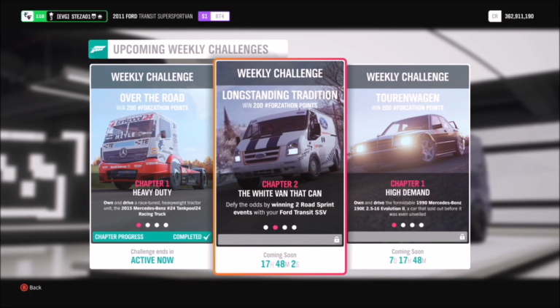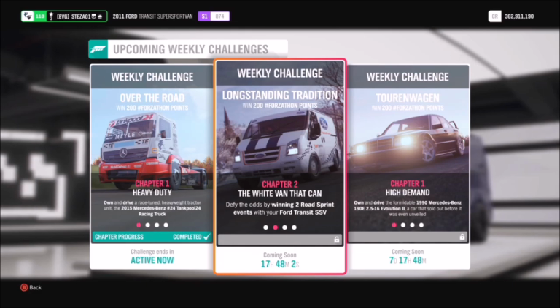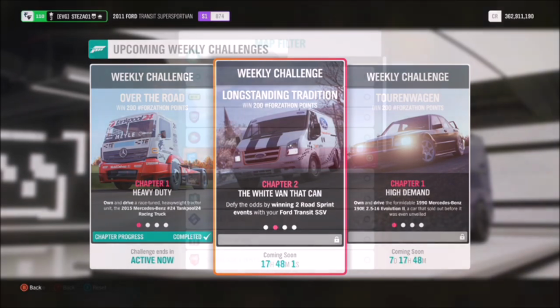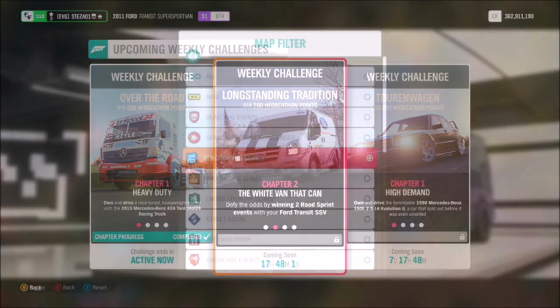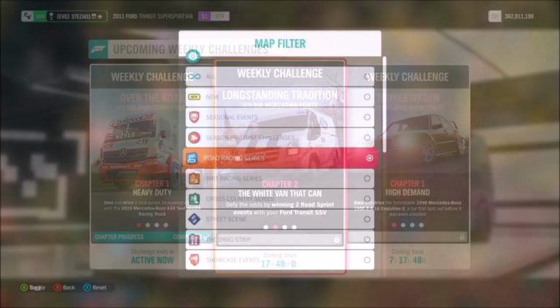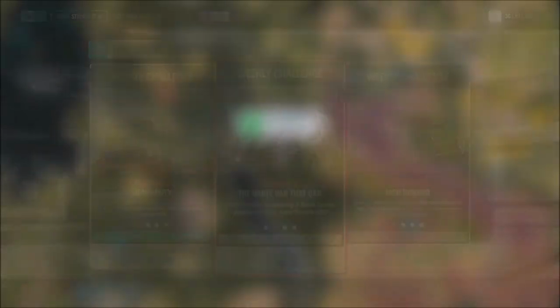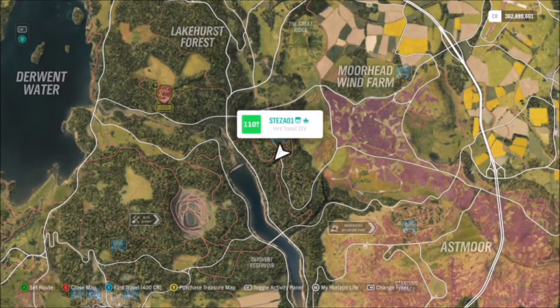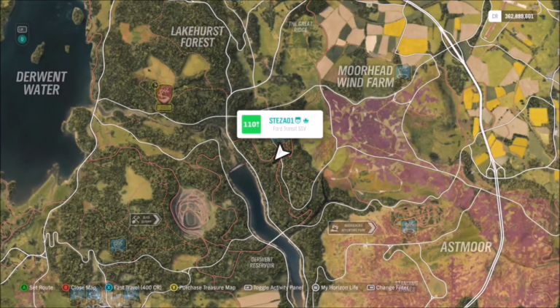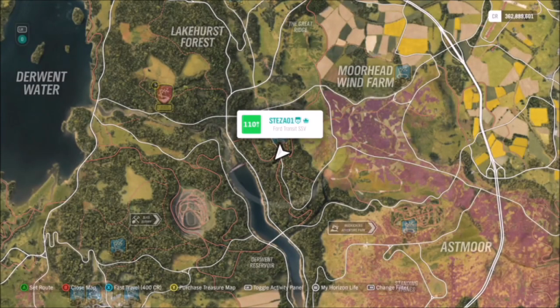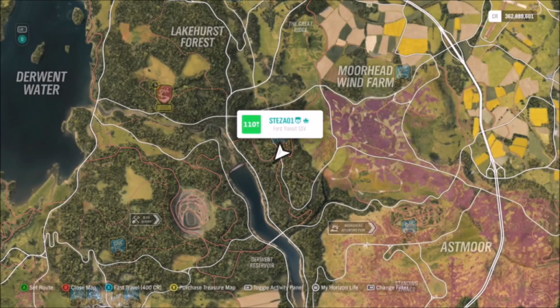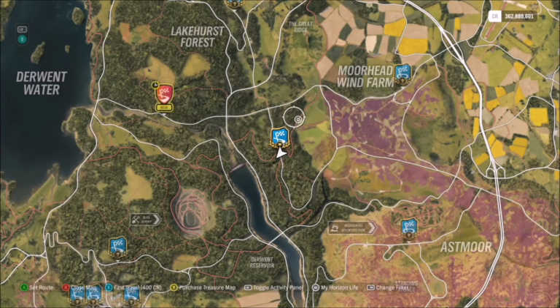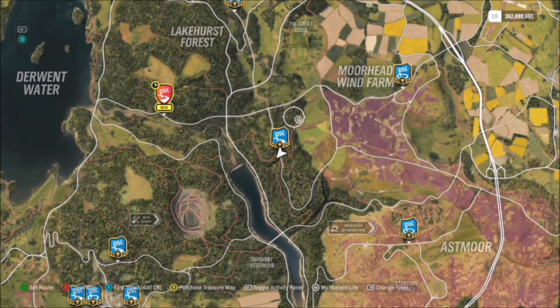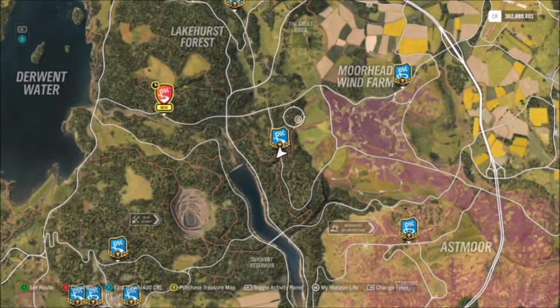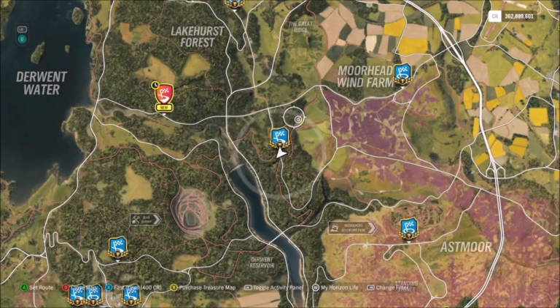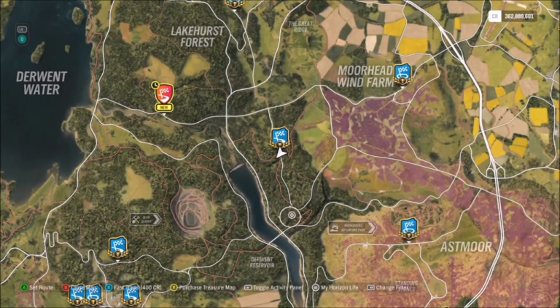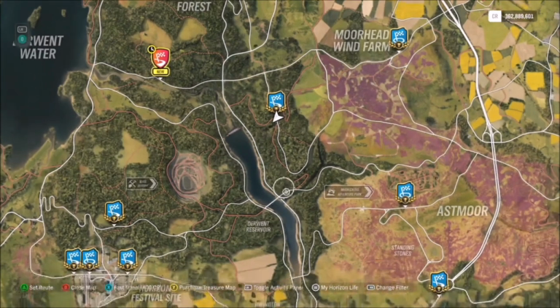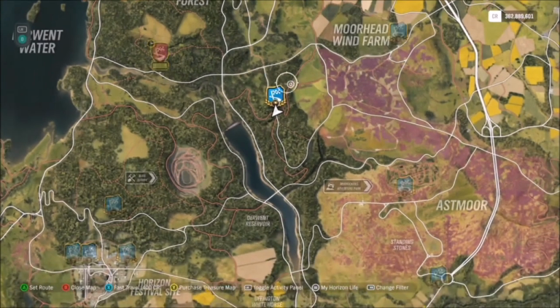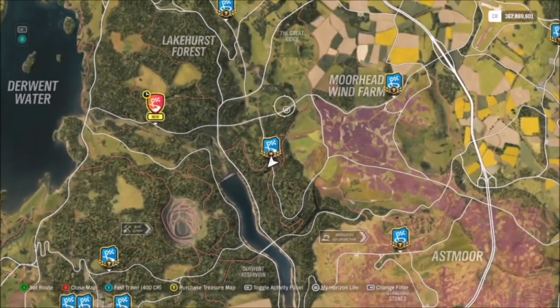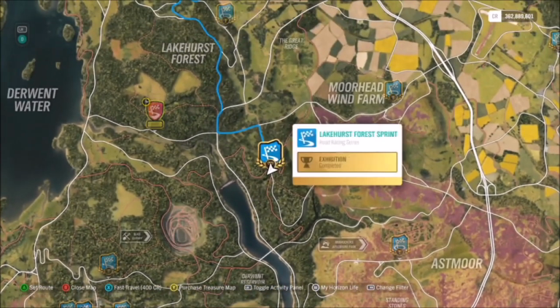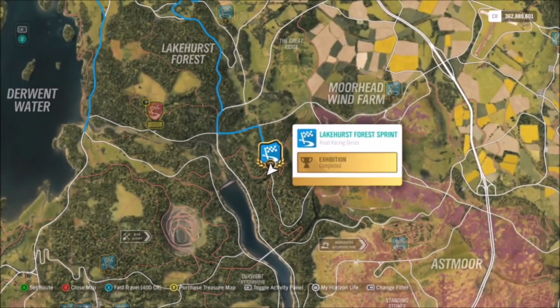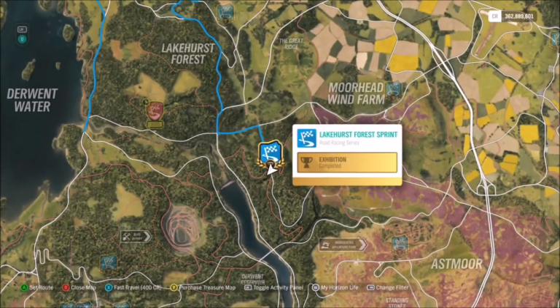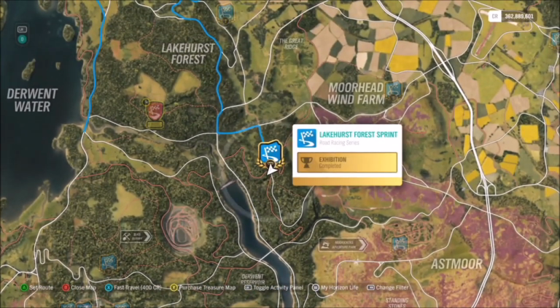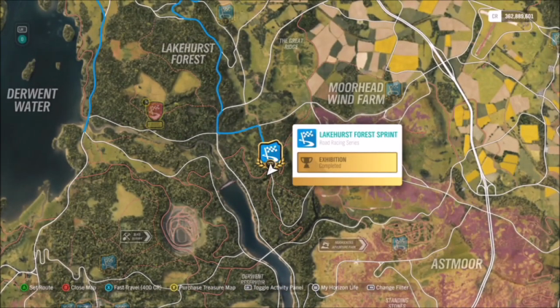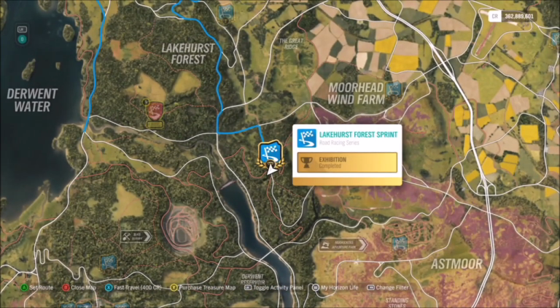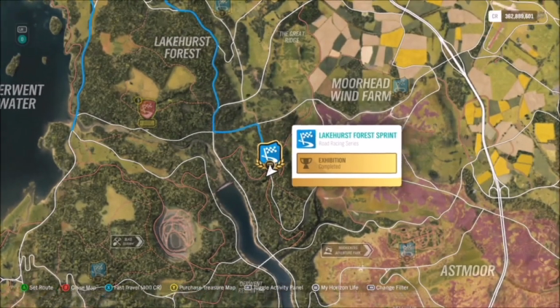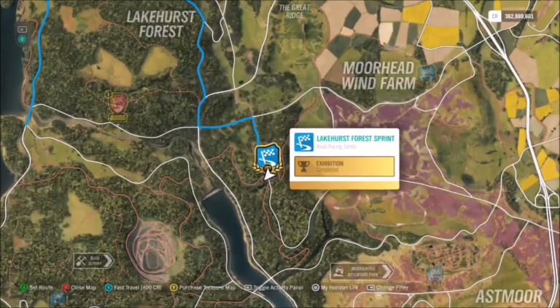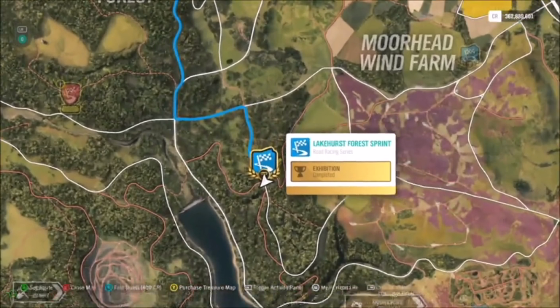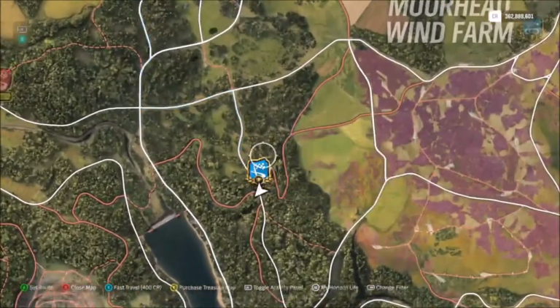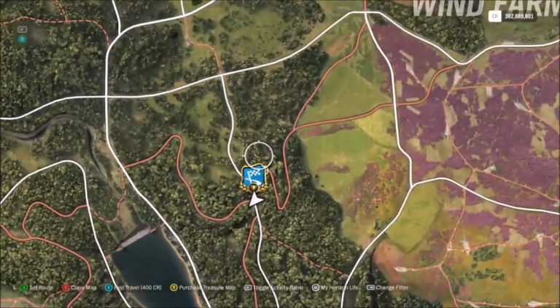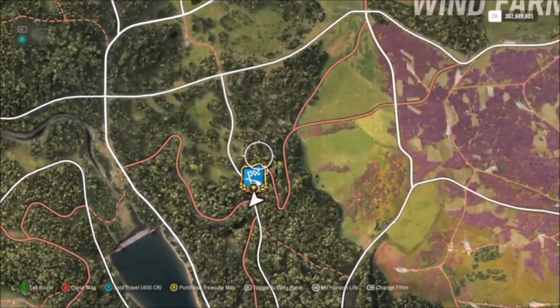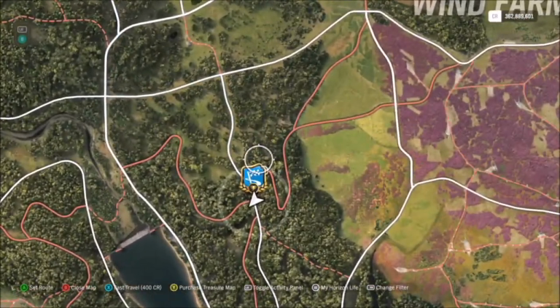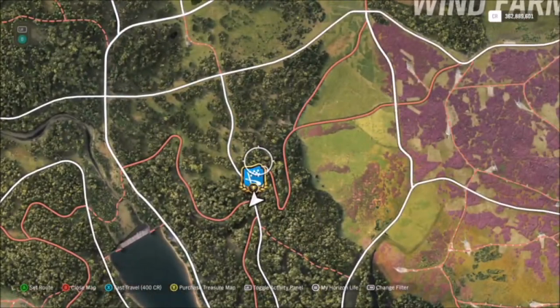The first challenge wants you to win two road sprint events in your Ford Transit Super Sport van, which is really easy. I've created a really easy route for you guys to use — it's at the Lakehurst Forest sprint event.